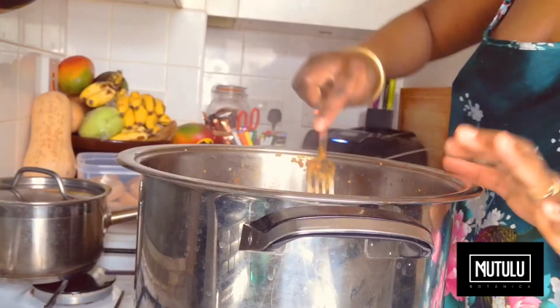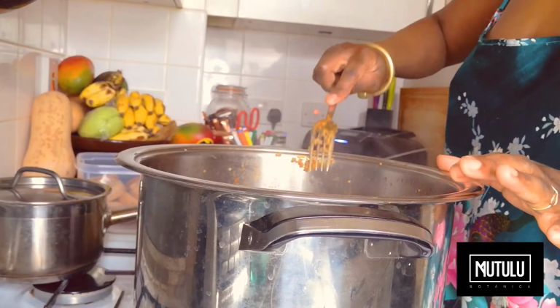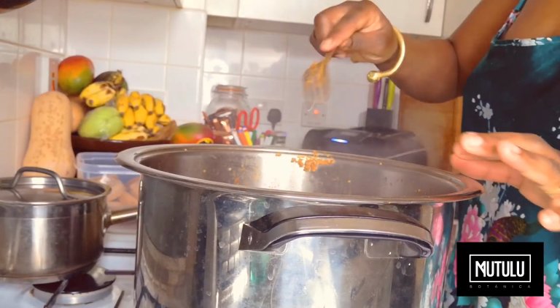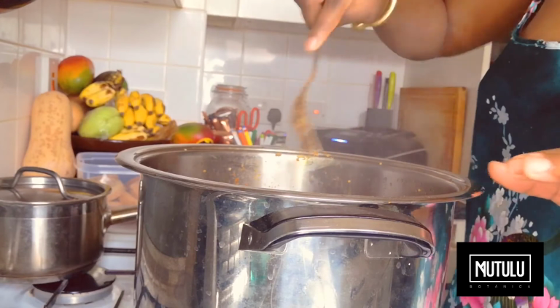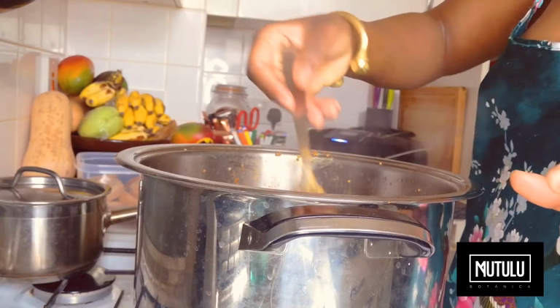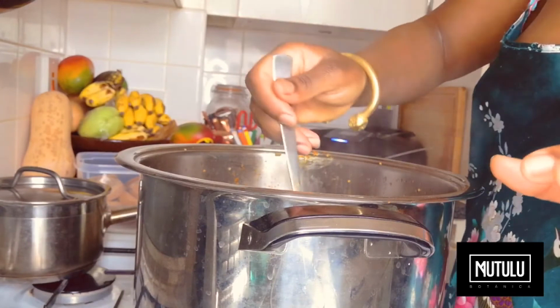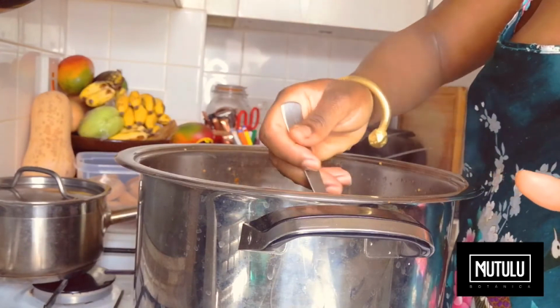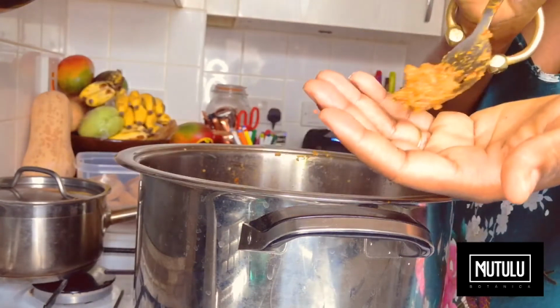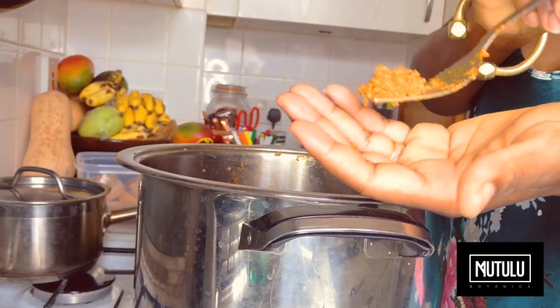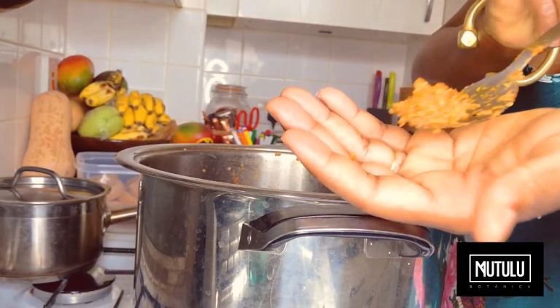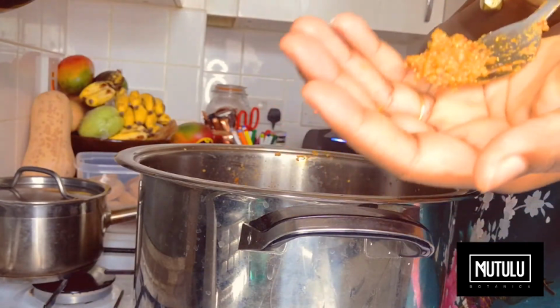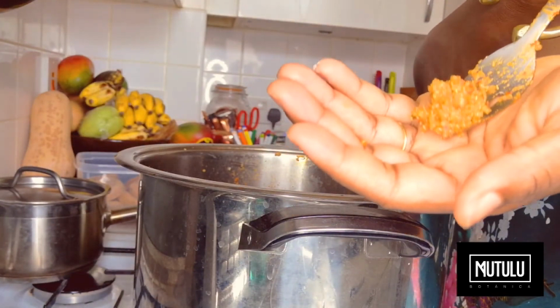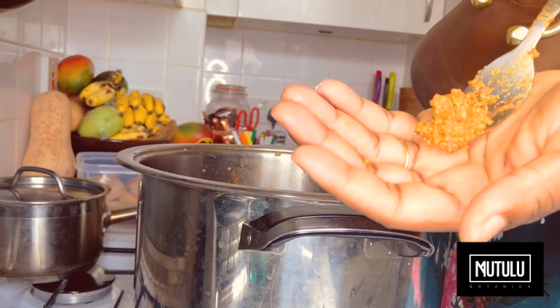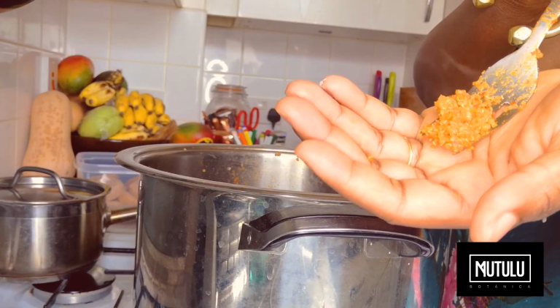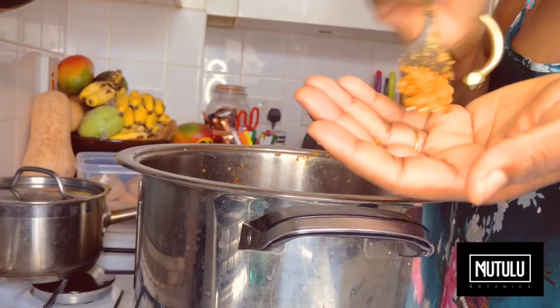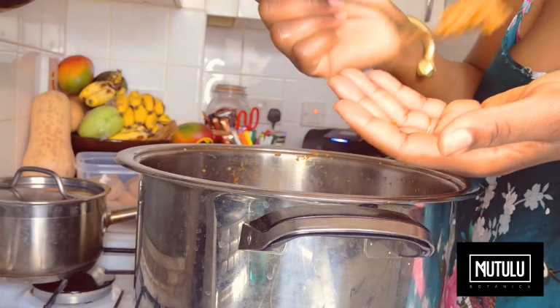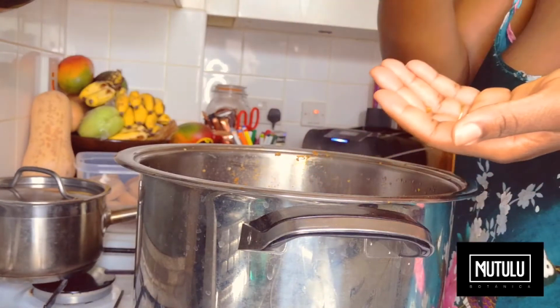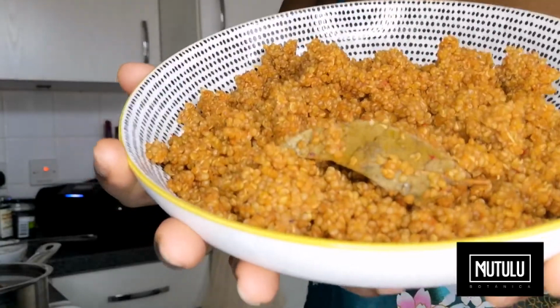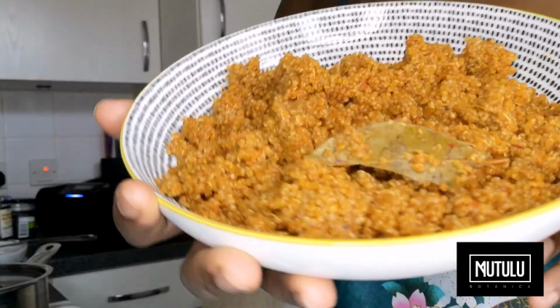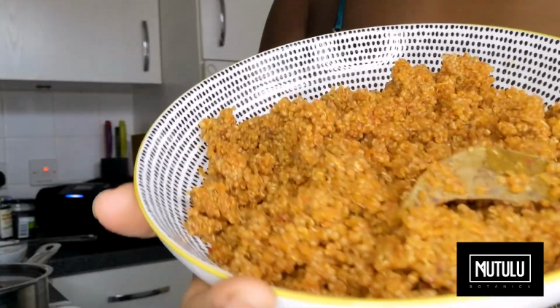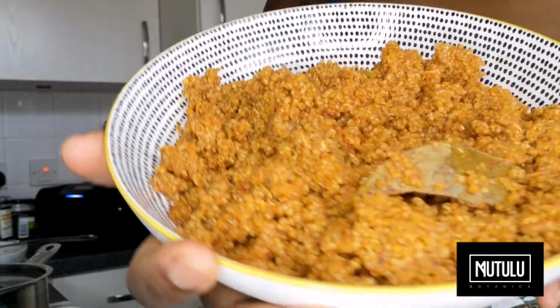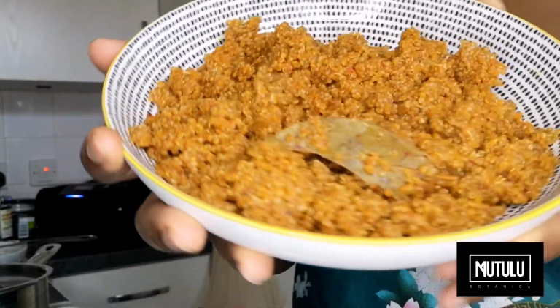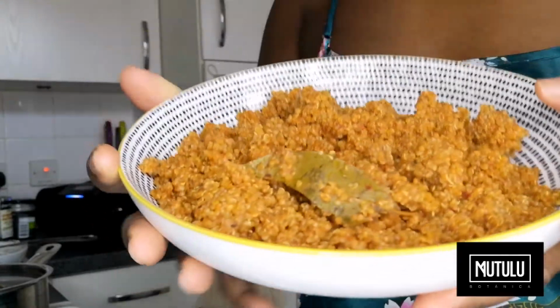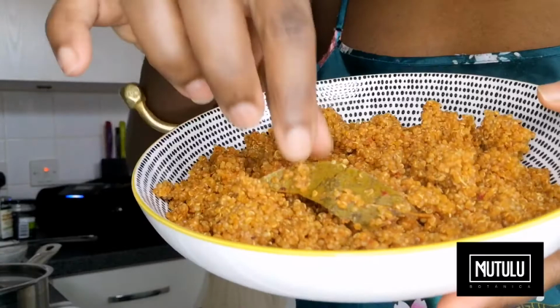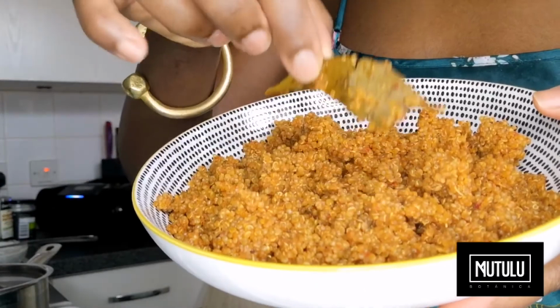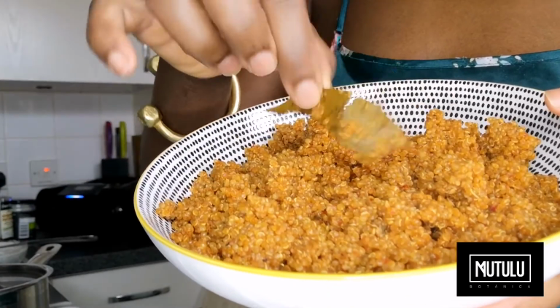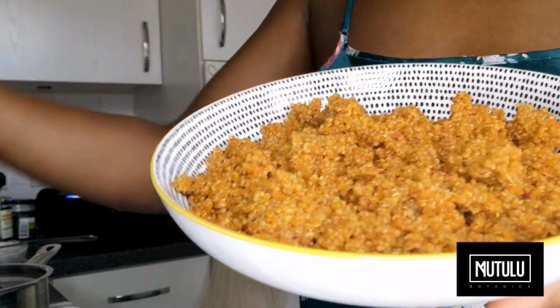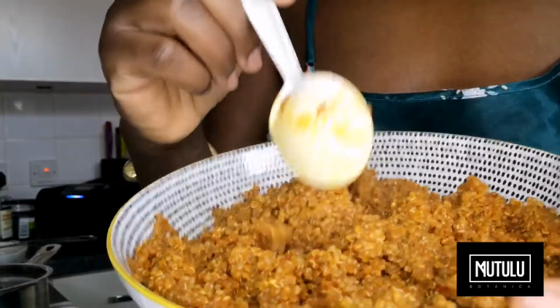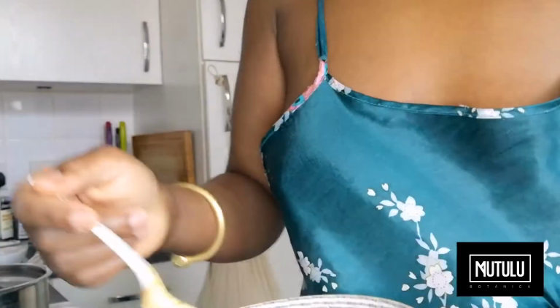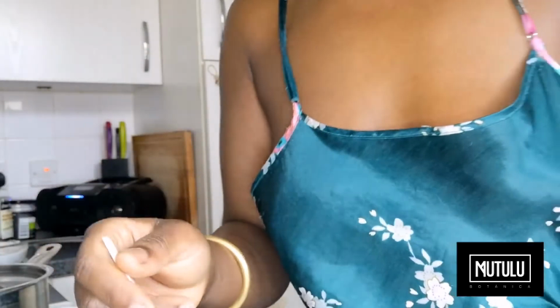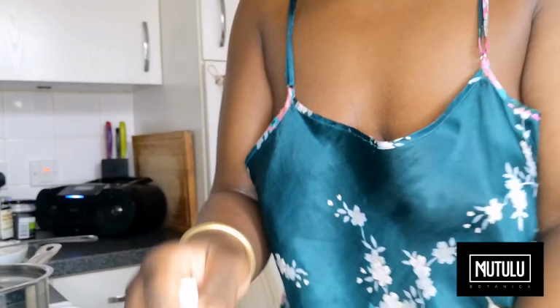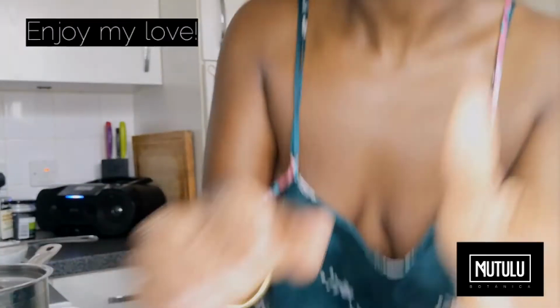Once you feel that your grain is soft enough or near enough, I suggest you taste it. The grain is cooked quite well. And that is your quinoa jell-off. I hope you enjoy. Love.